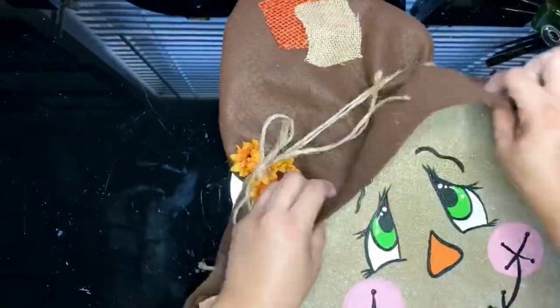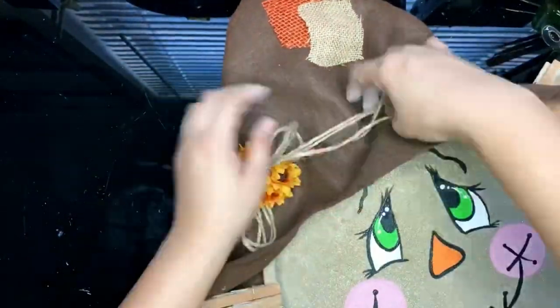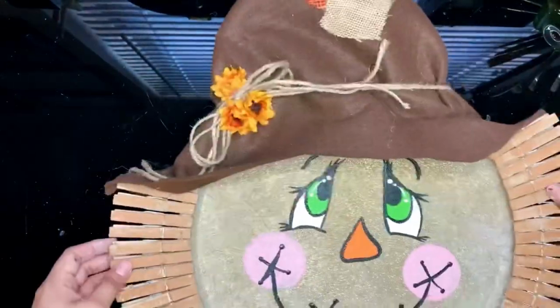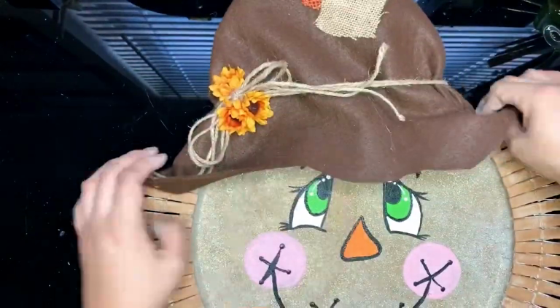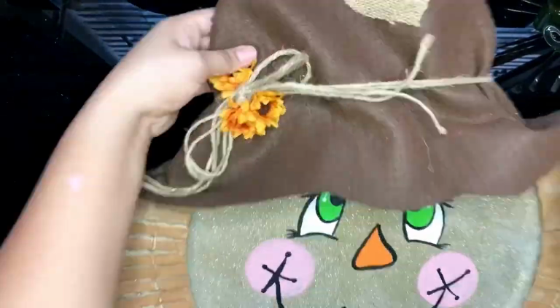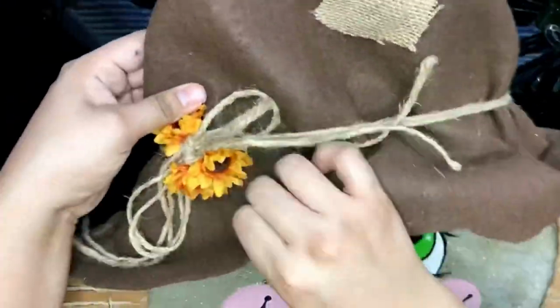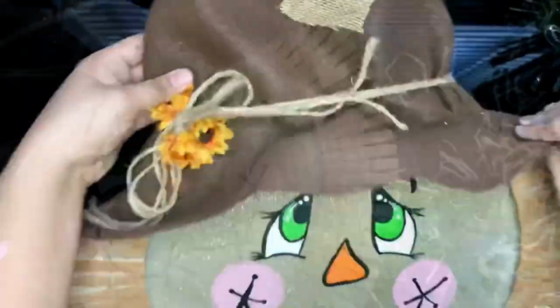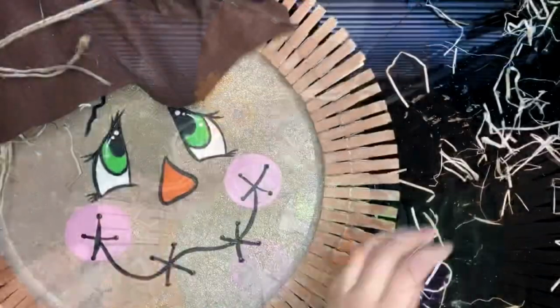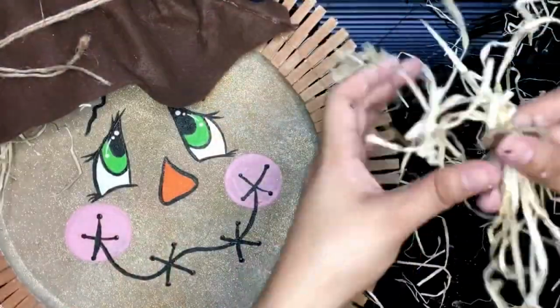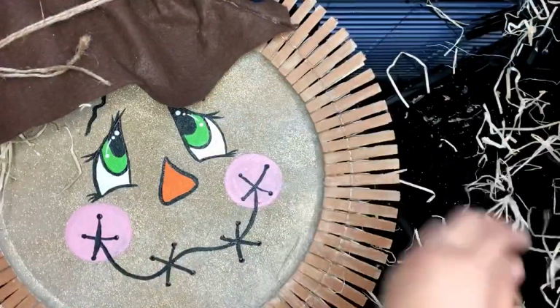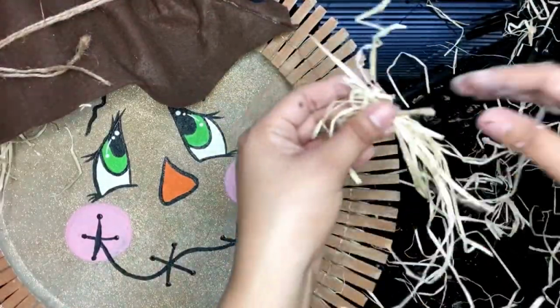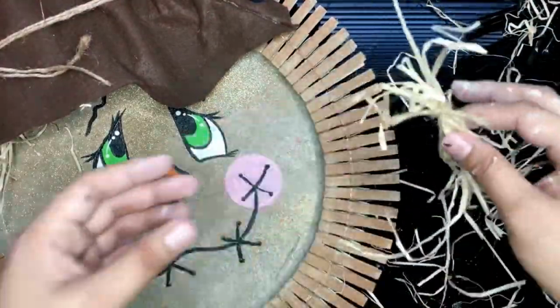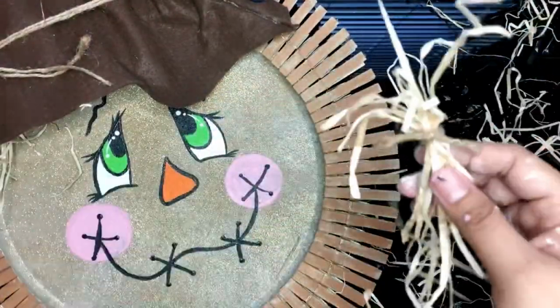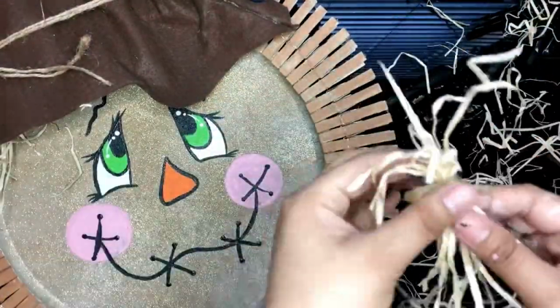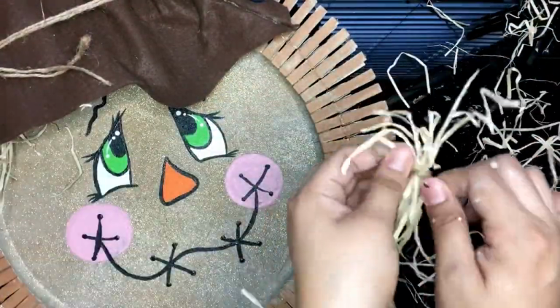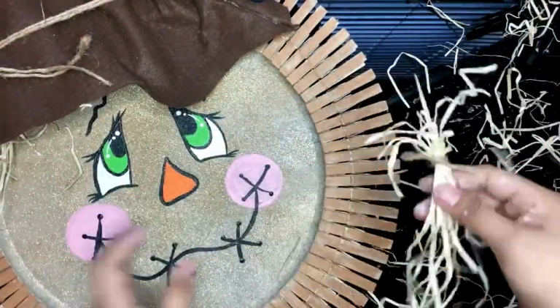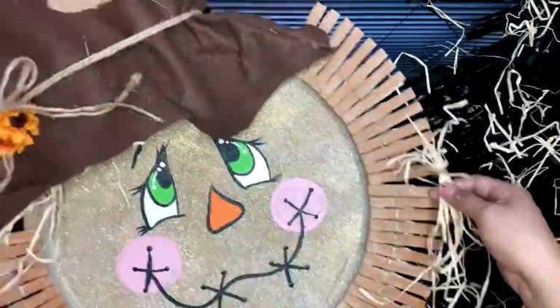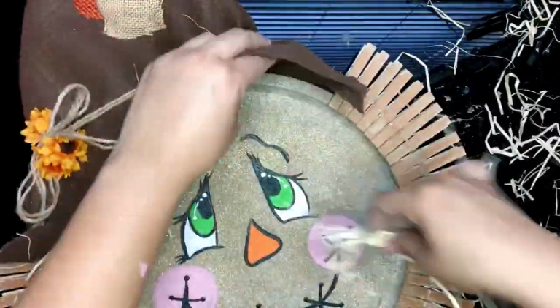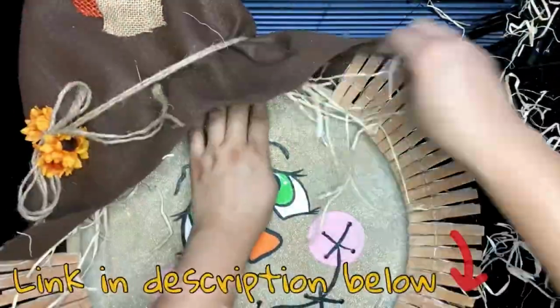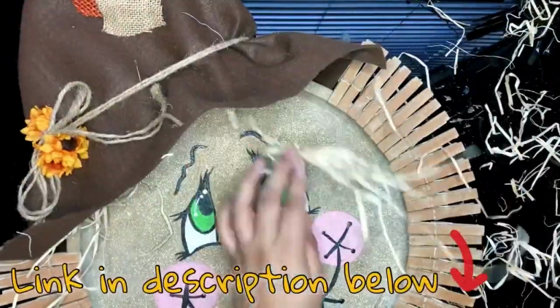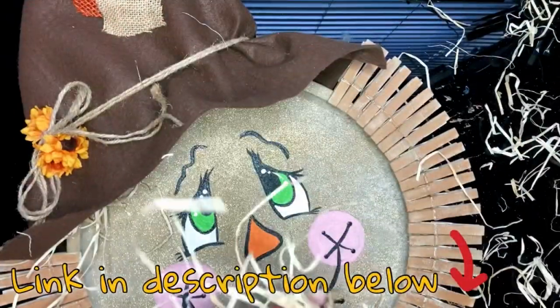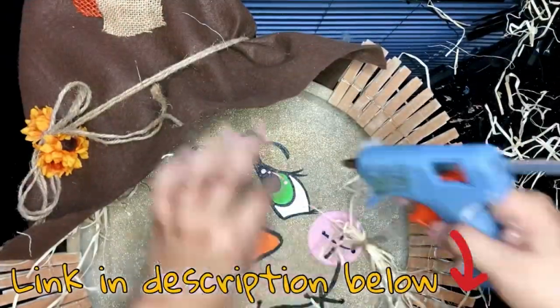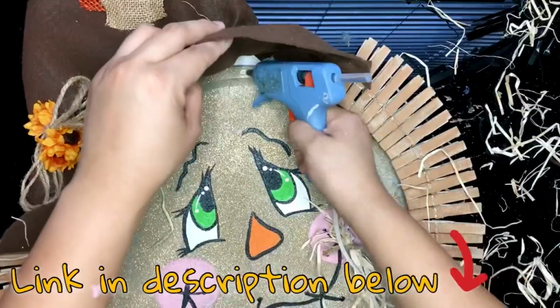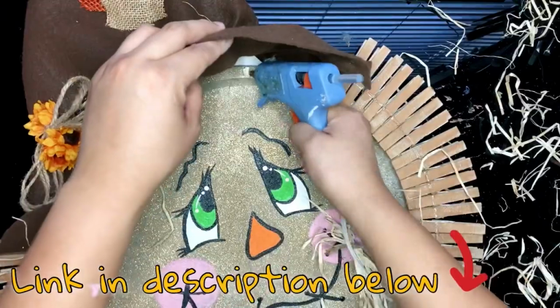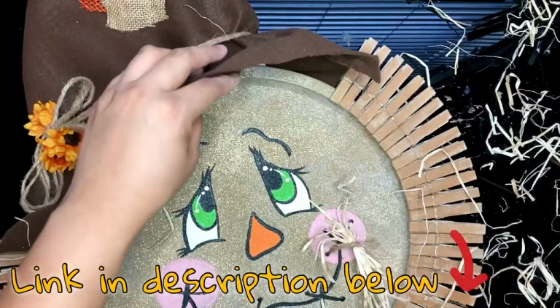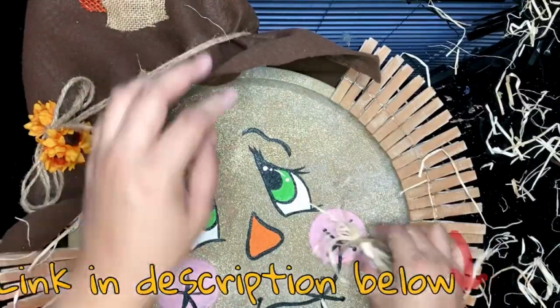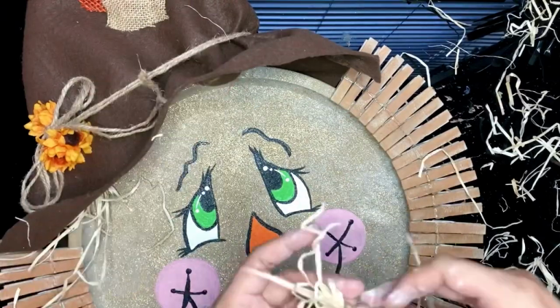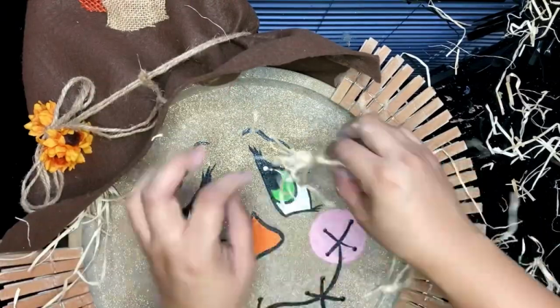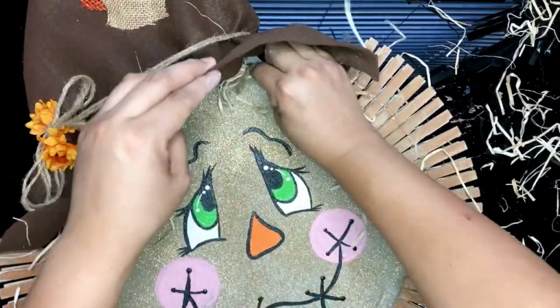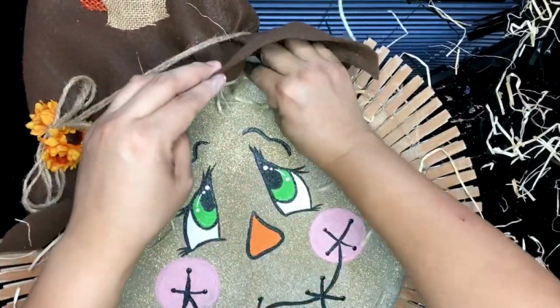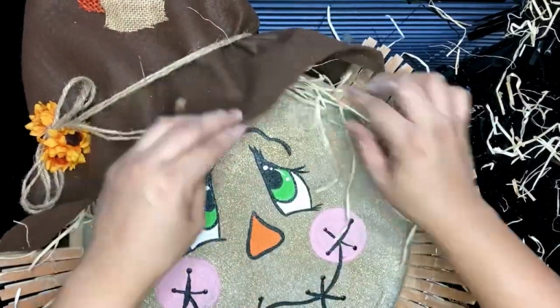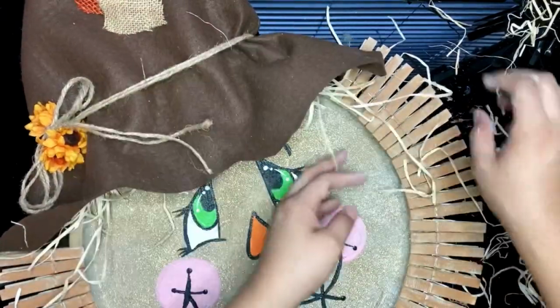For my scarecrow's hair, I'm adding some natural looking dried grass. I bought a bag at Michael's for about $4. Tie down some strands with some twine and glue down with your glue gun.